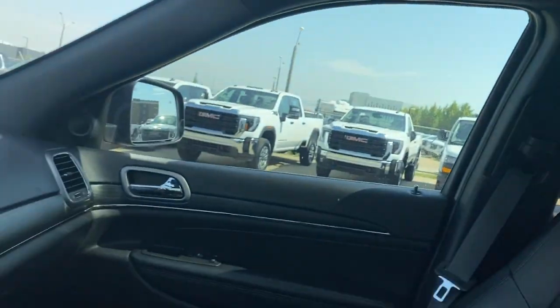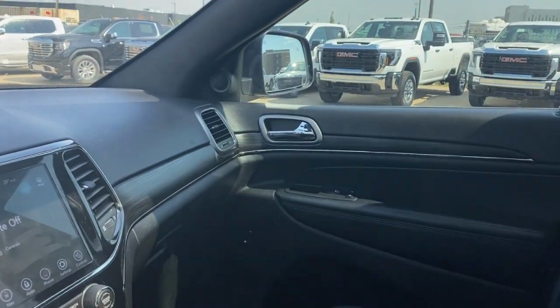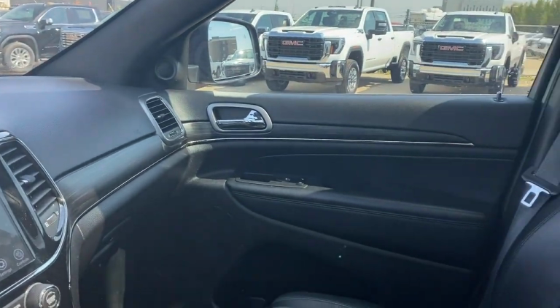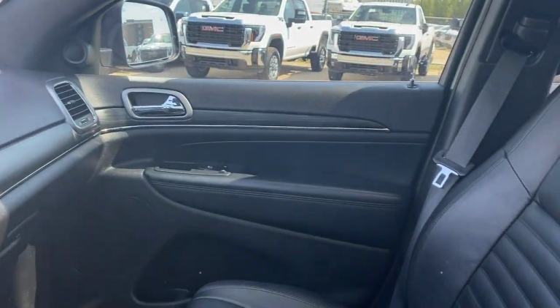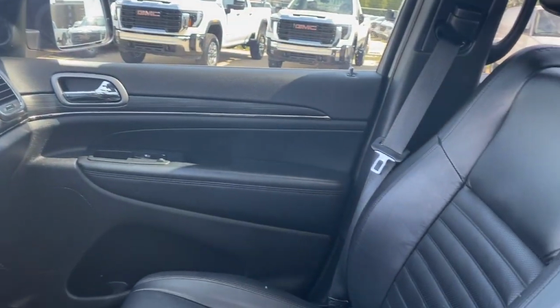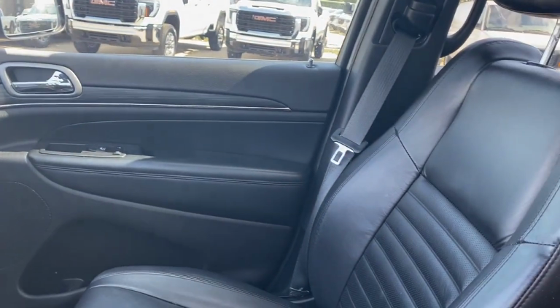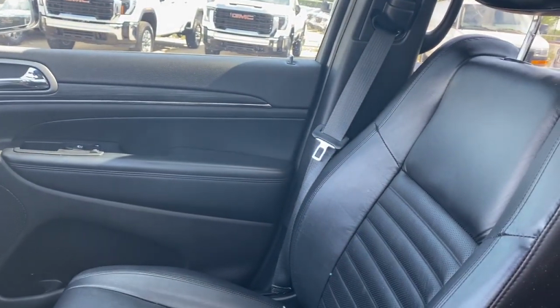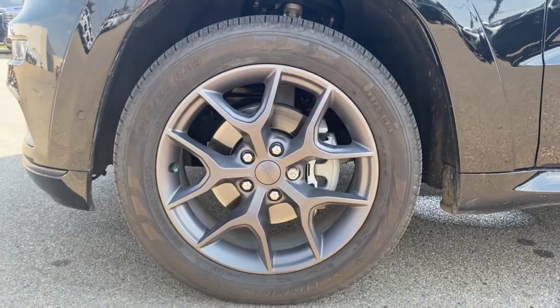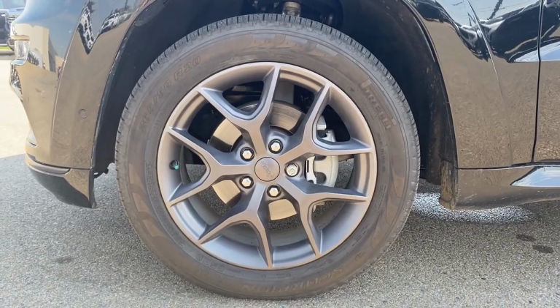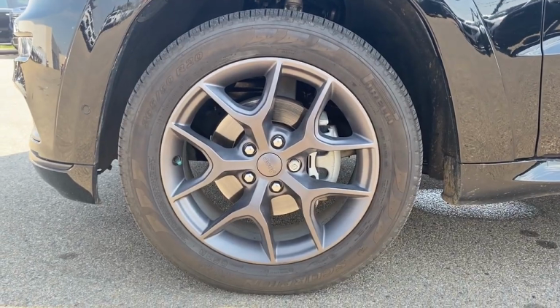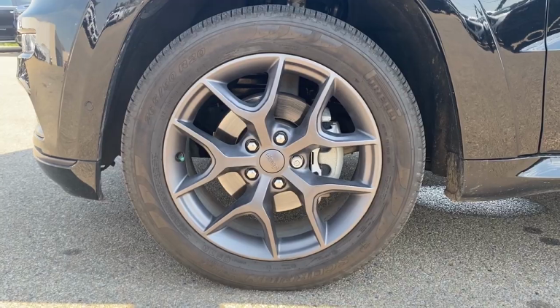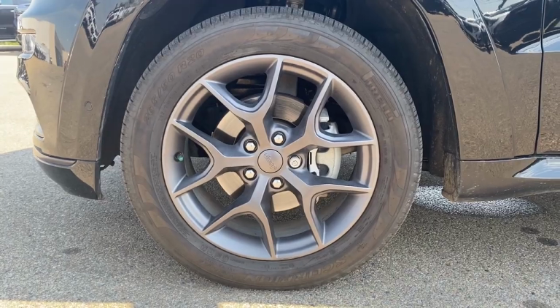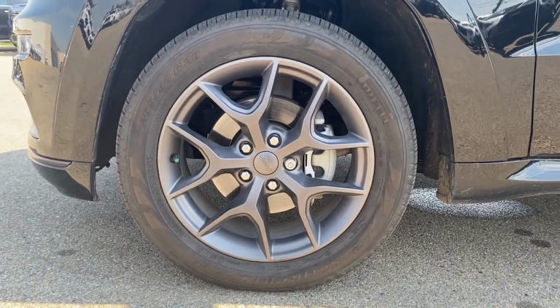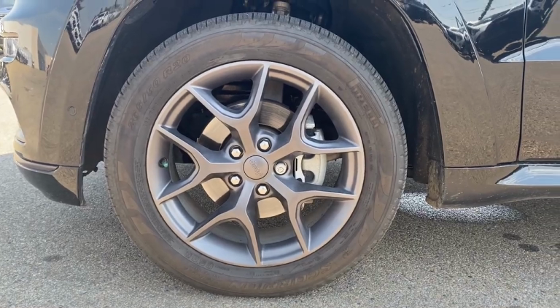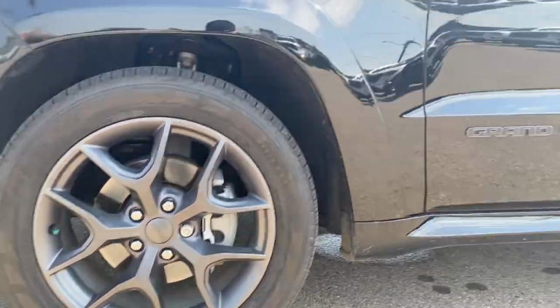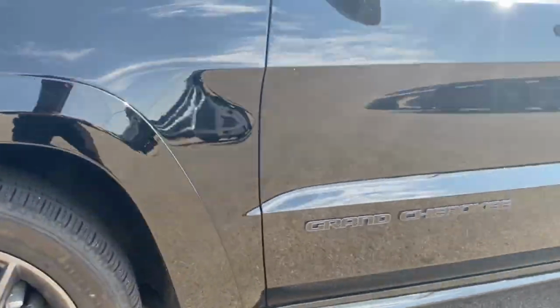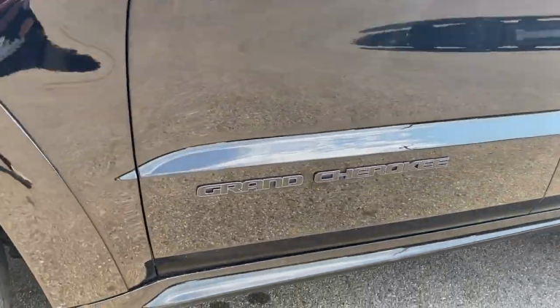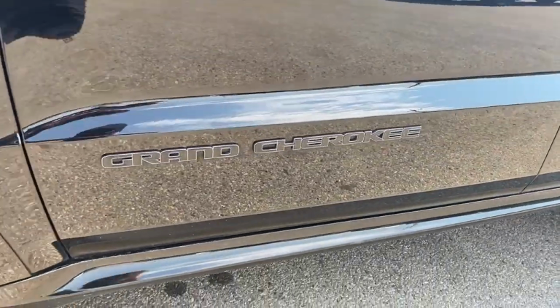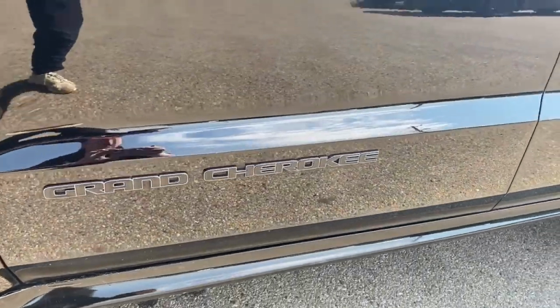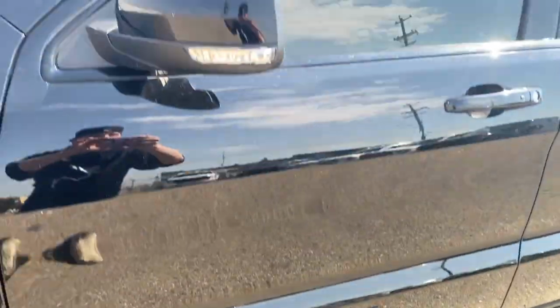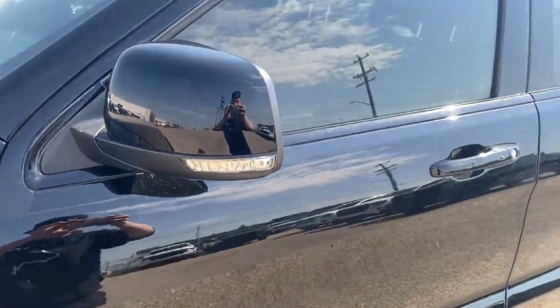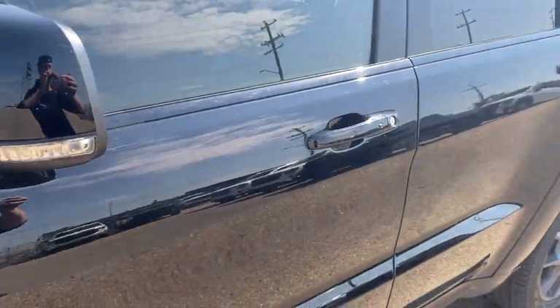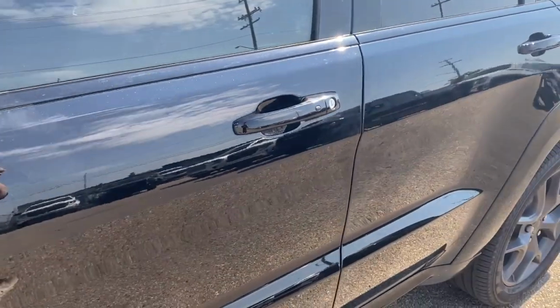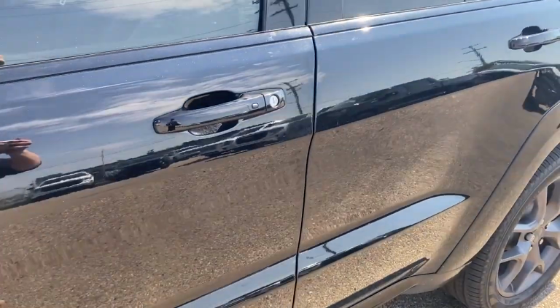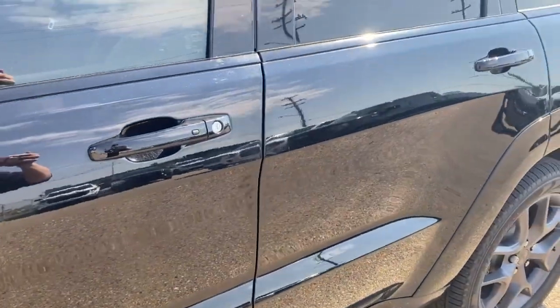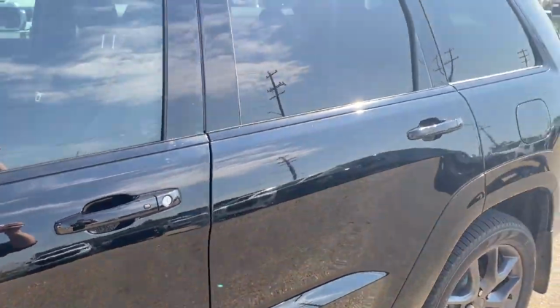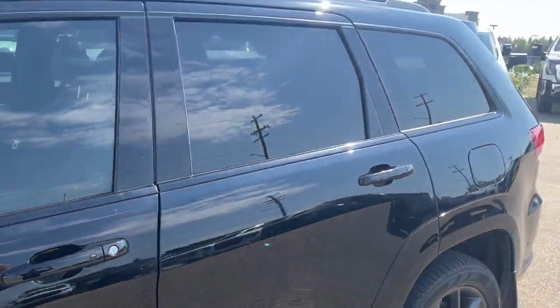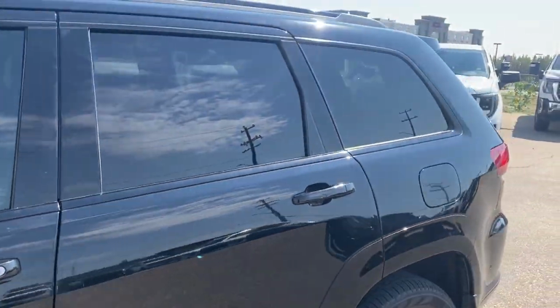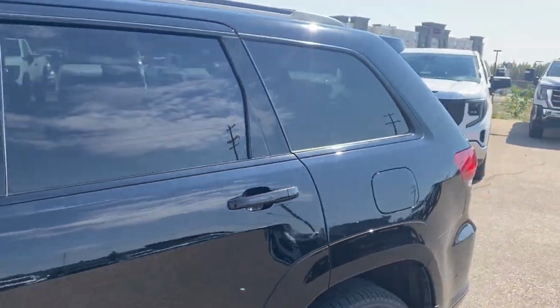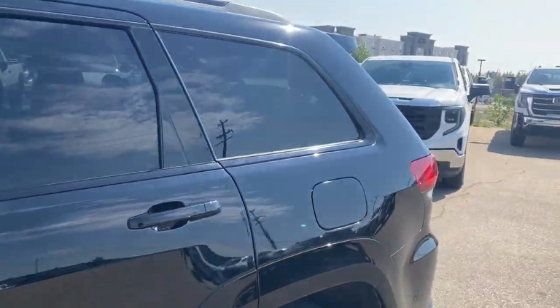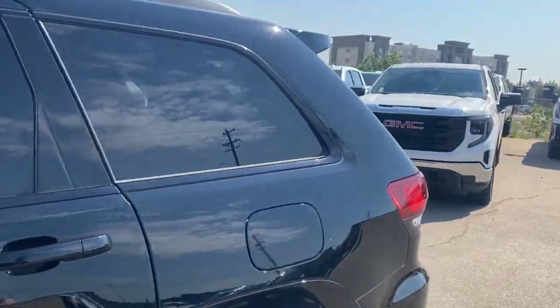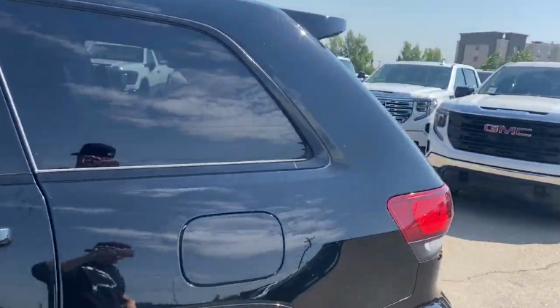Moving on to the exterior, here are the wheels. Grand Cherokee badging along the bottom, color-matched mirror caps and door handles, and gravity tint on the rear windows. And we can make our way to the back.